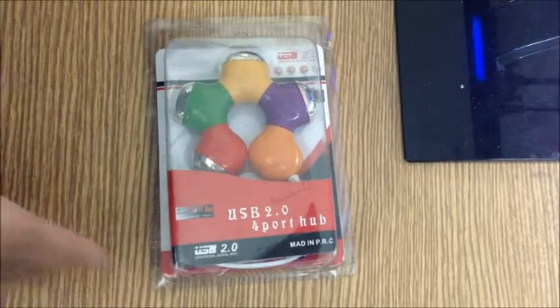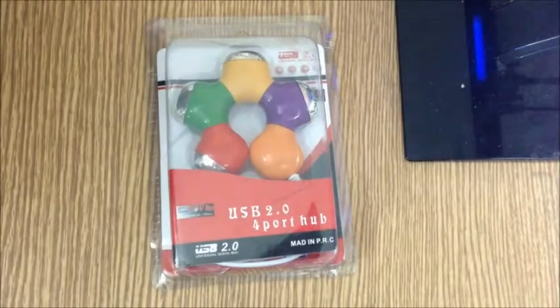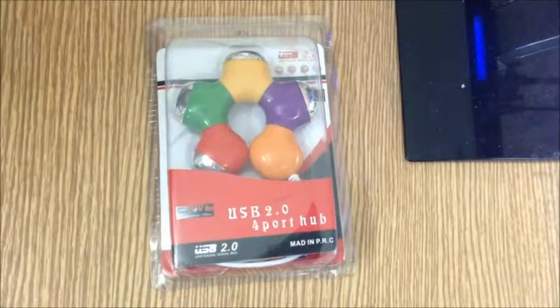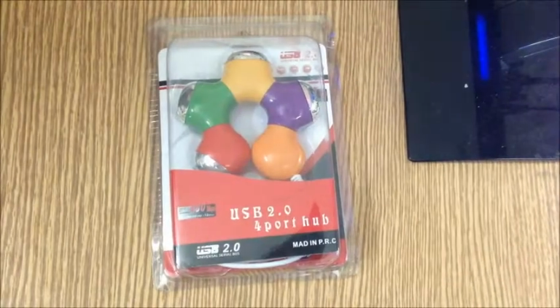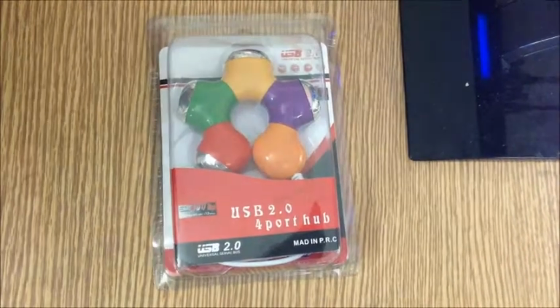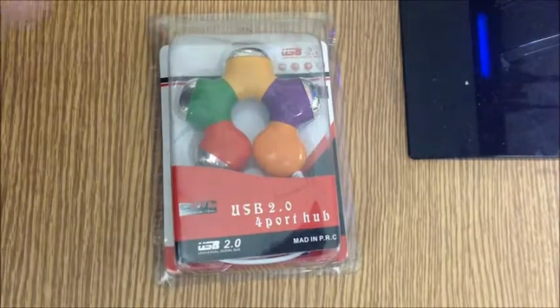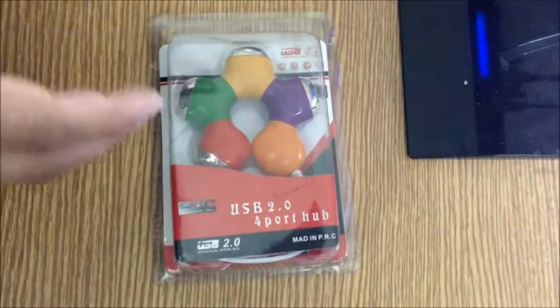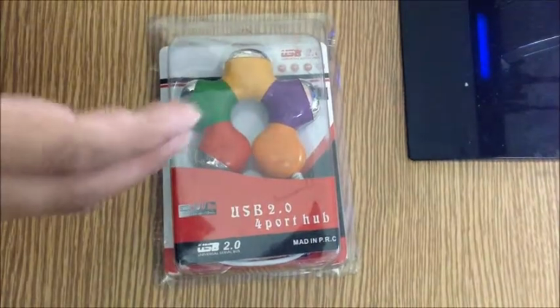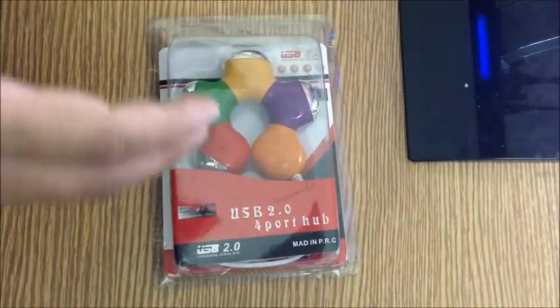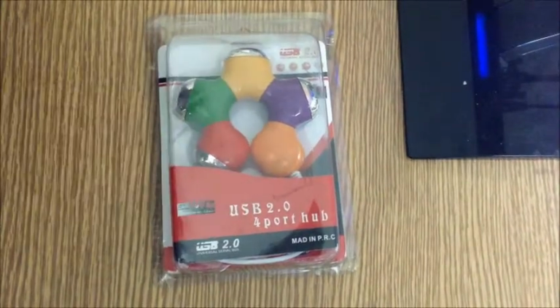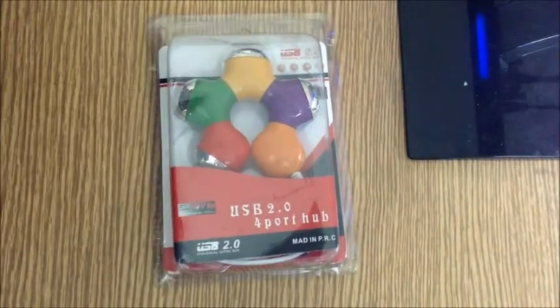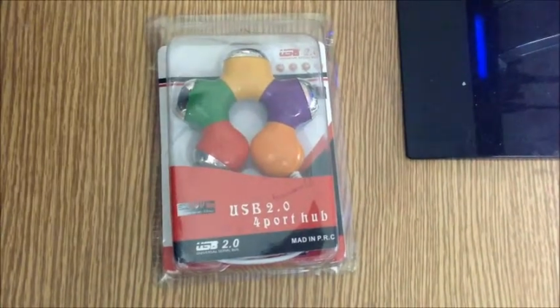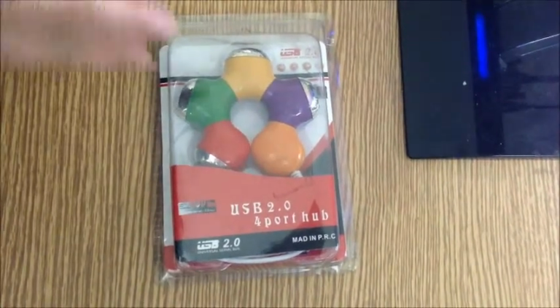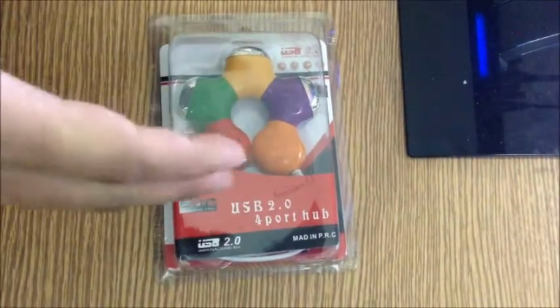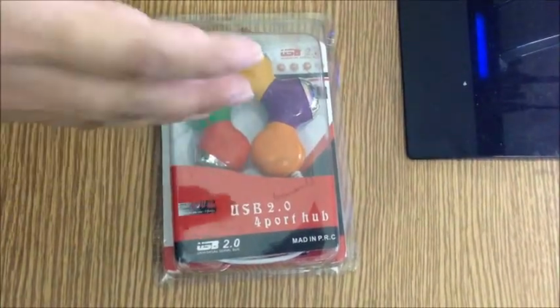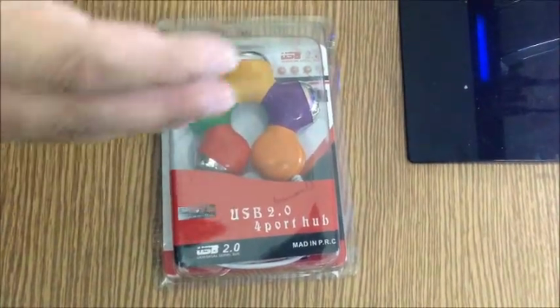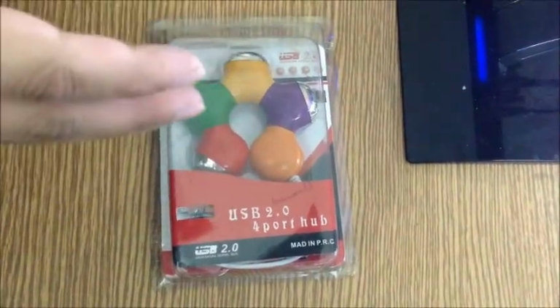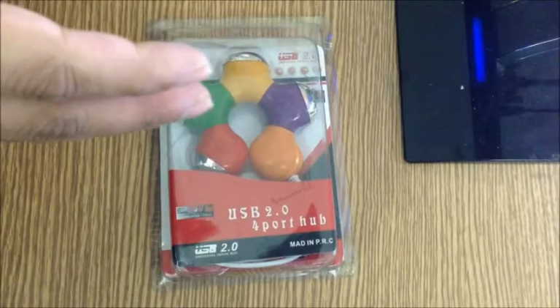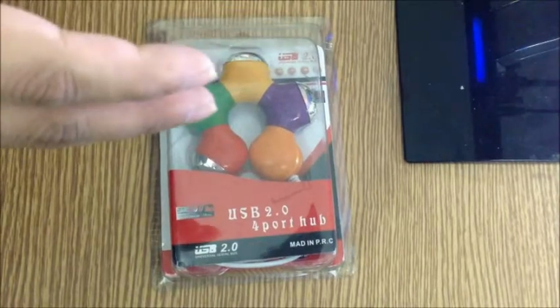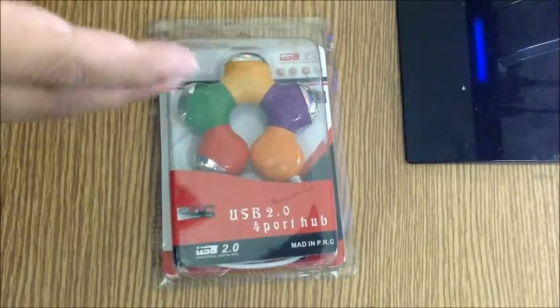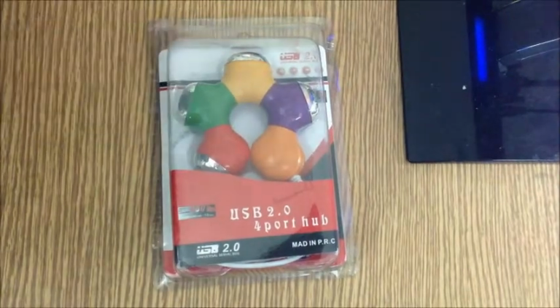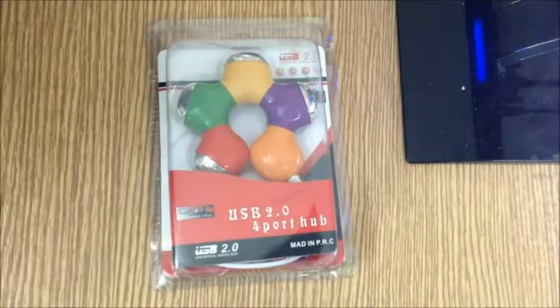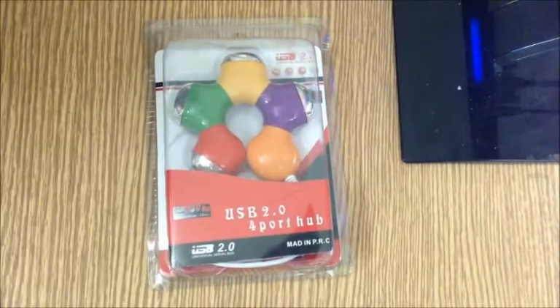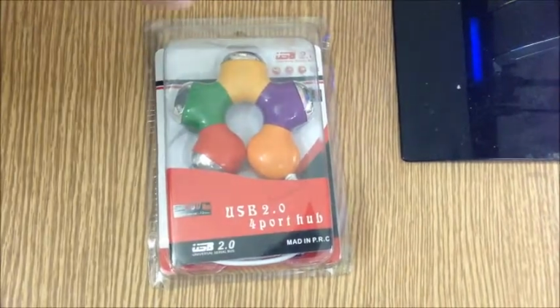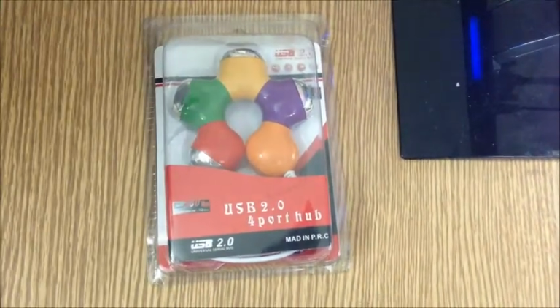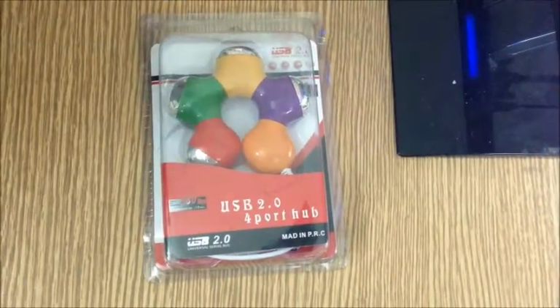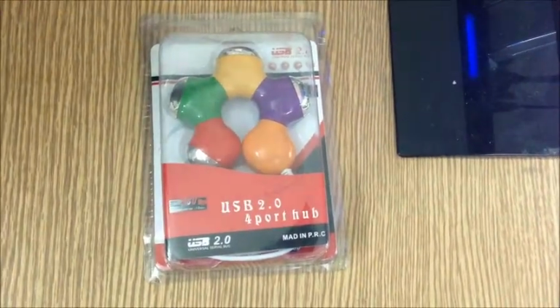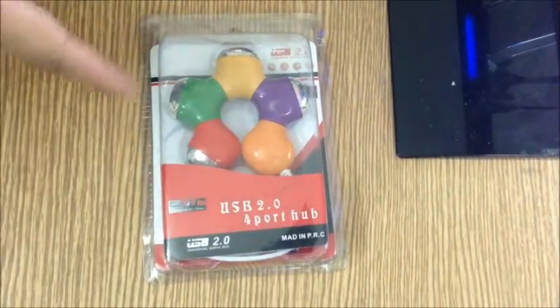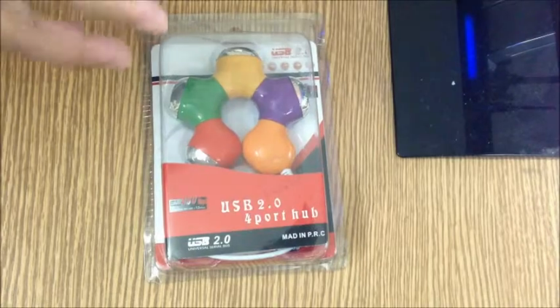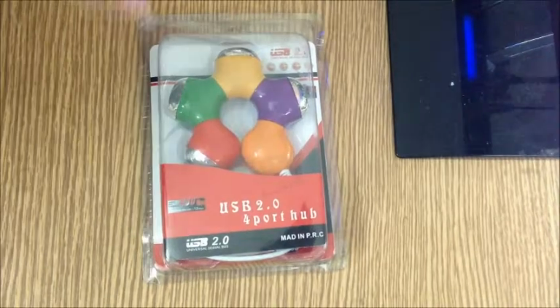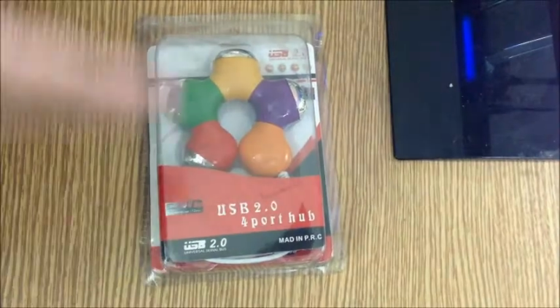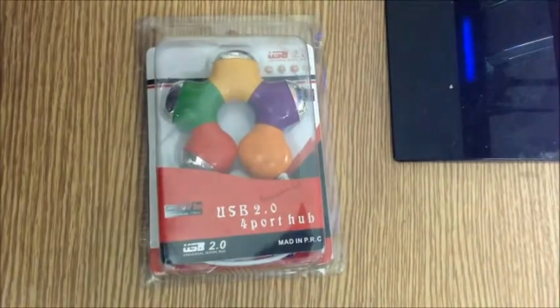Hey guys, welcome back to techshan.com. Today we are going to check out a very fancy USB hub. The purpose of a USB hub is to convert one USB slot into many slots, which in turn comes in handy to connect many of your USB devices.